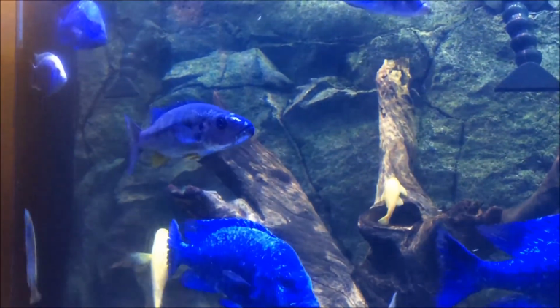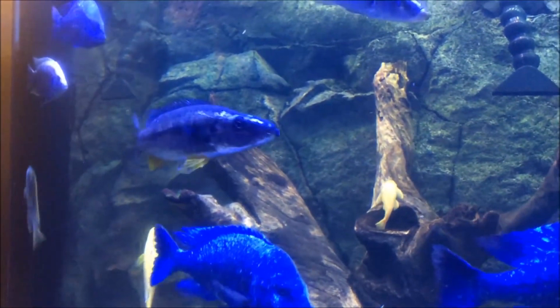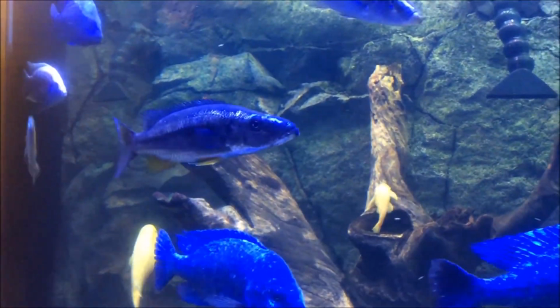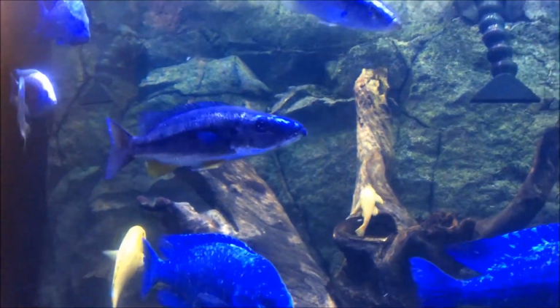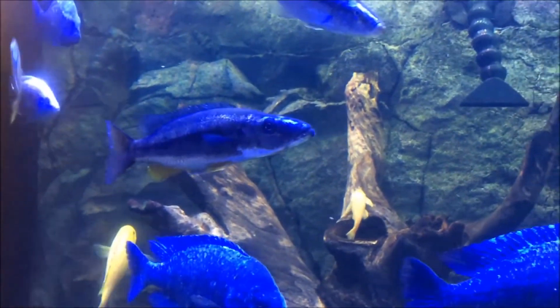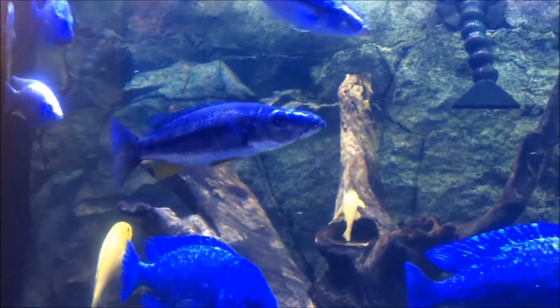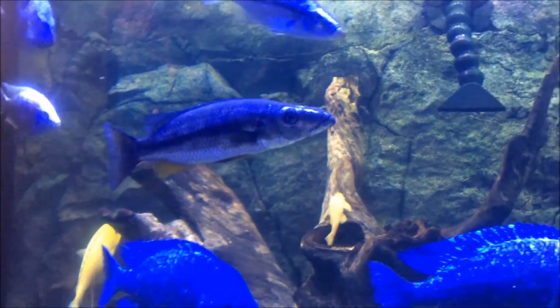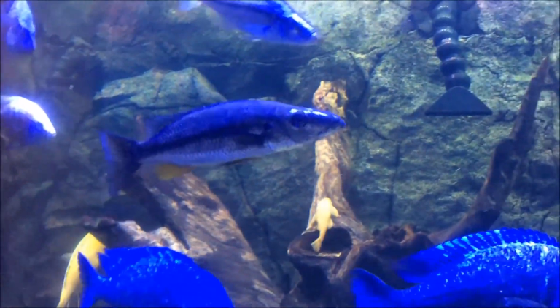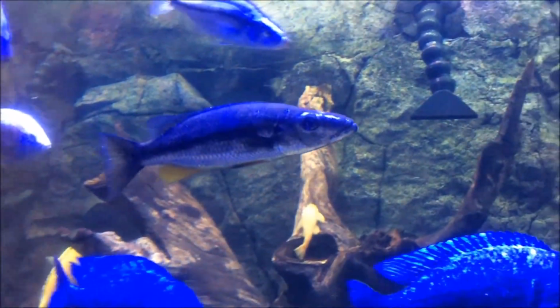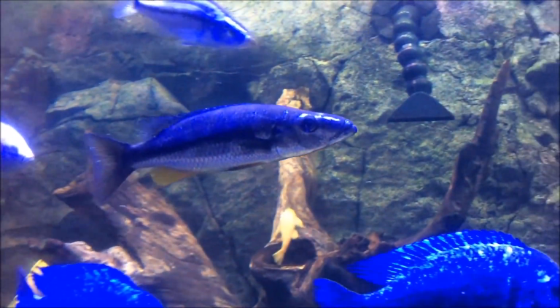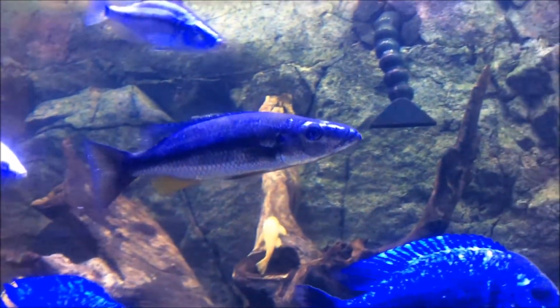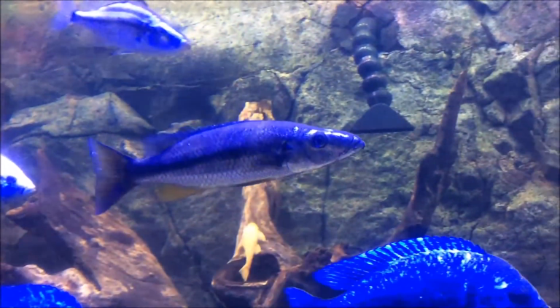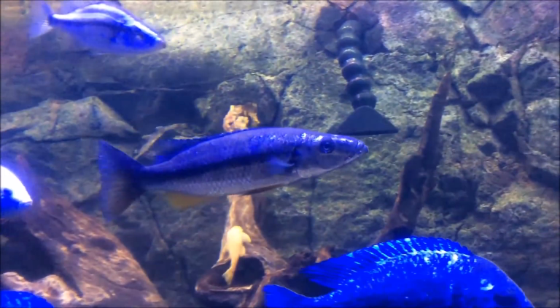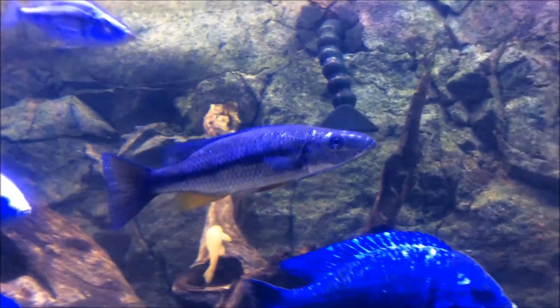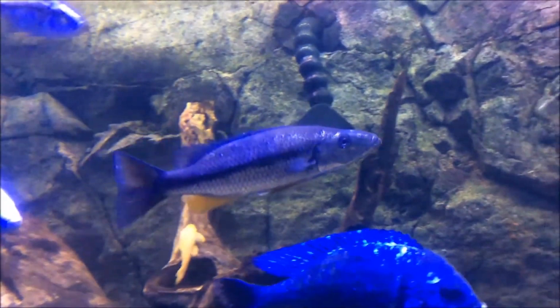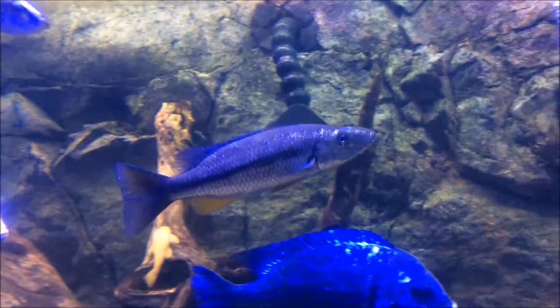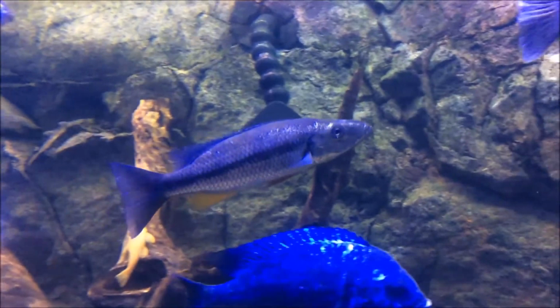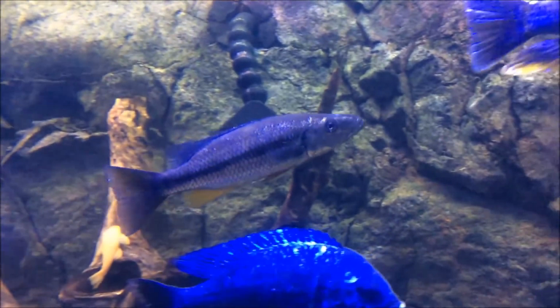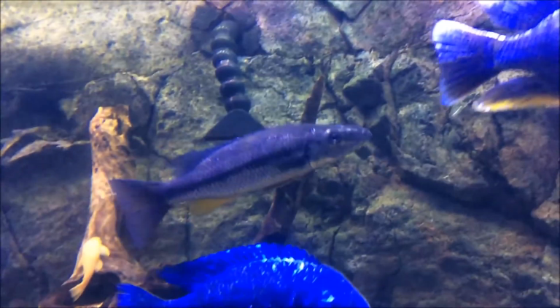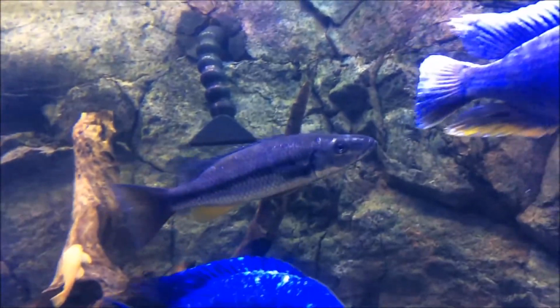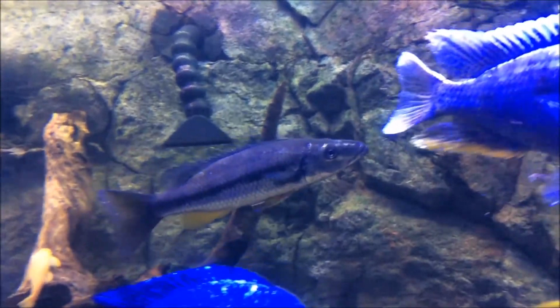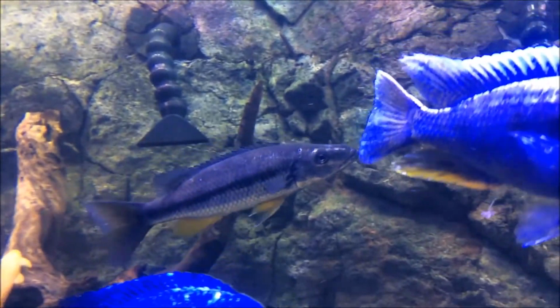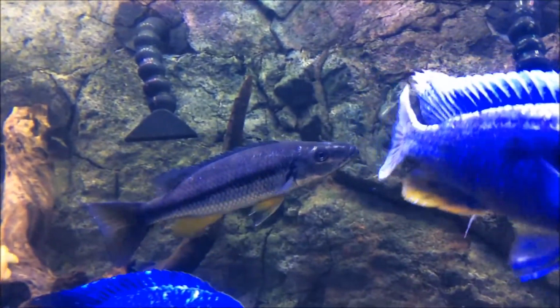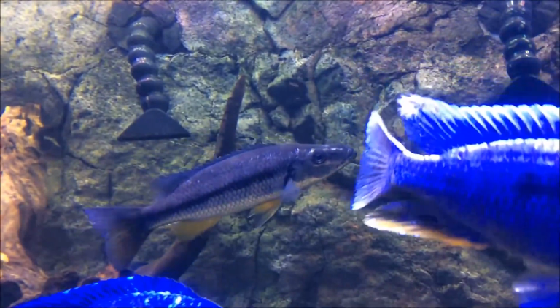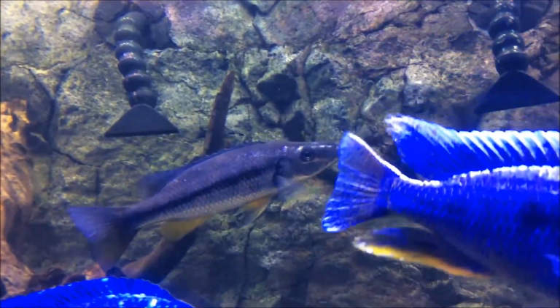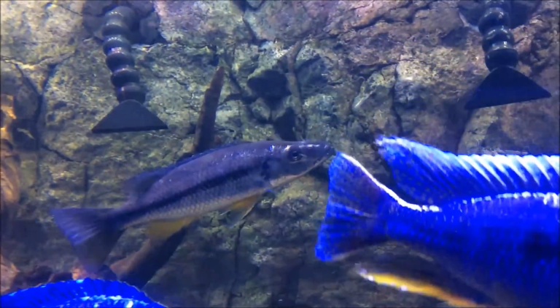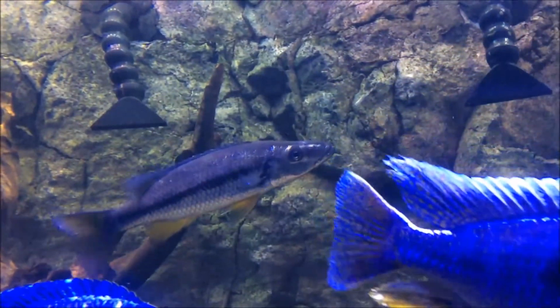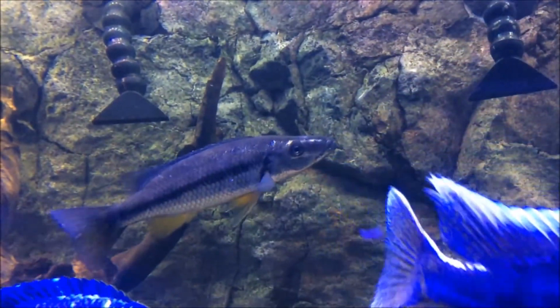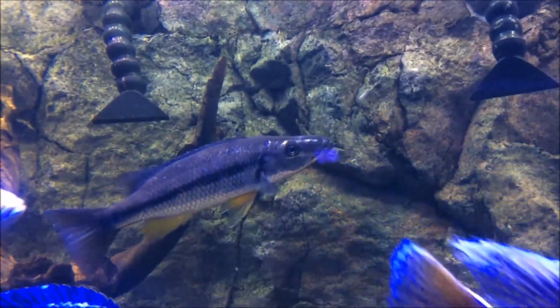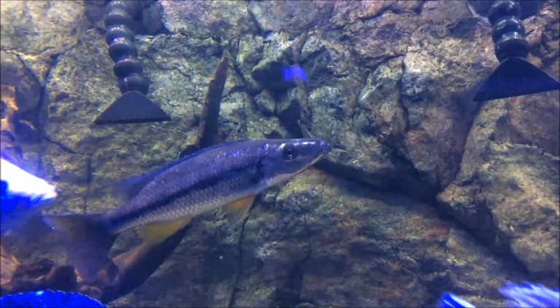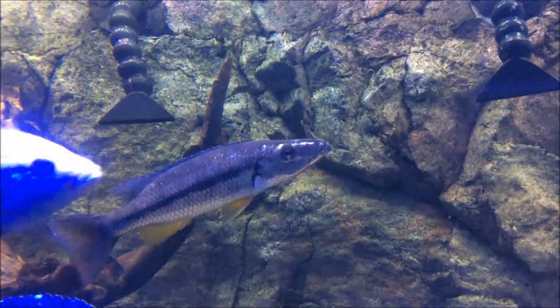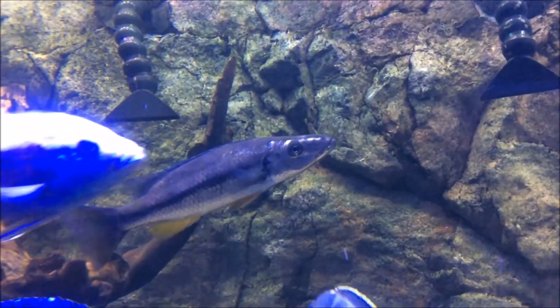An interesting spawning note: it takes place at the surface of the water and as the eggs fall, the female will catch them in mid-water, almost like bettas.